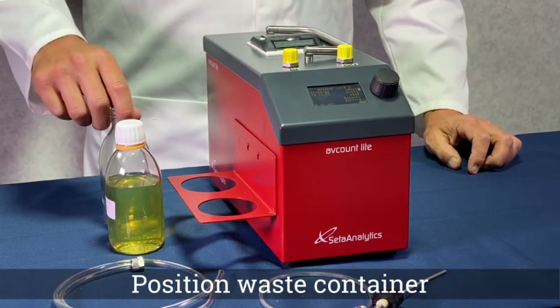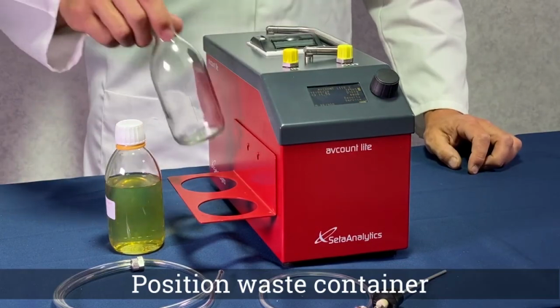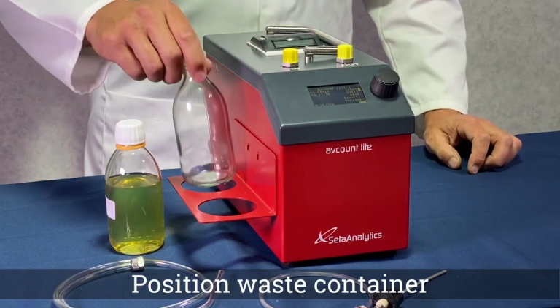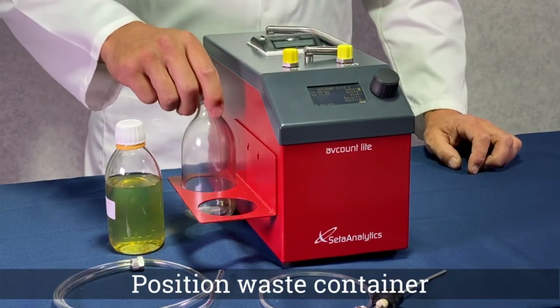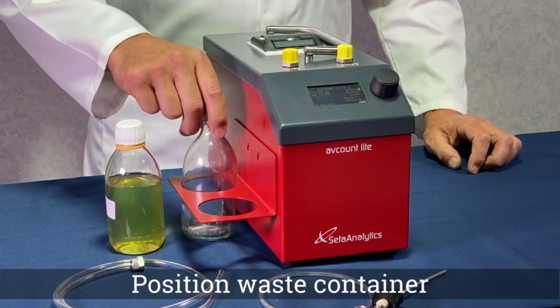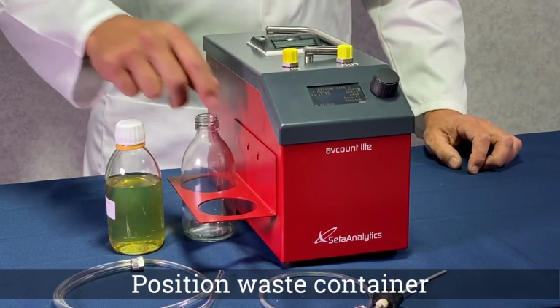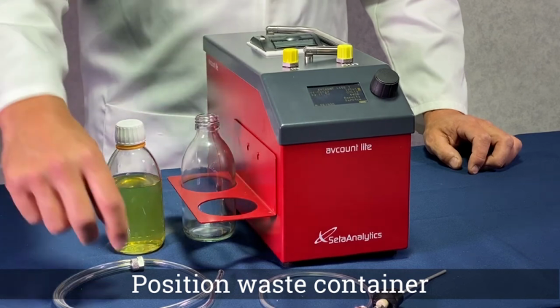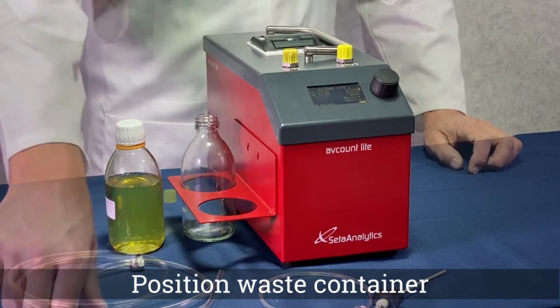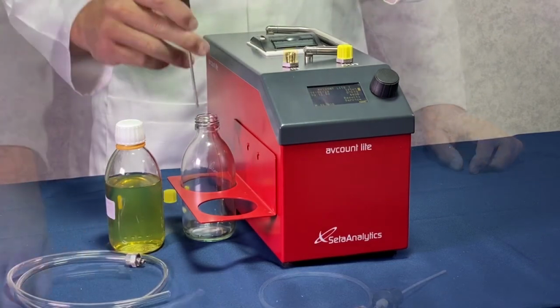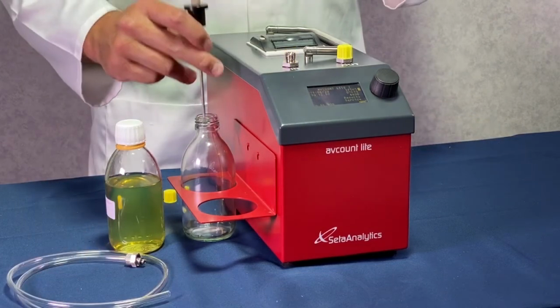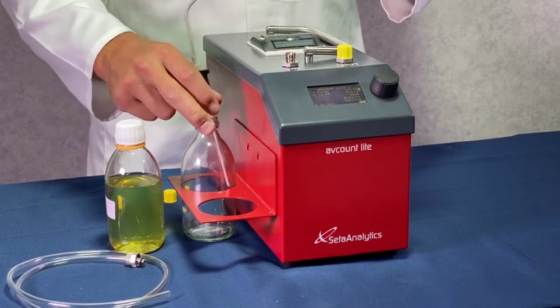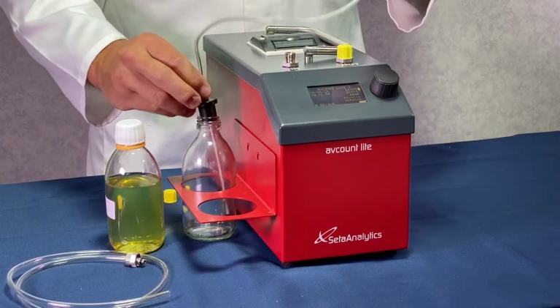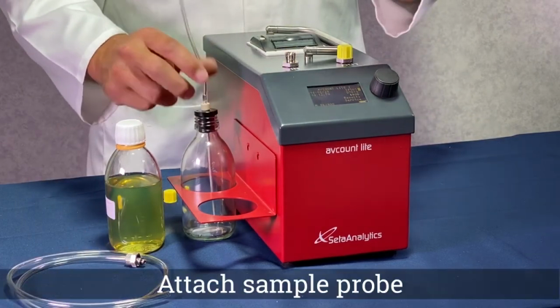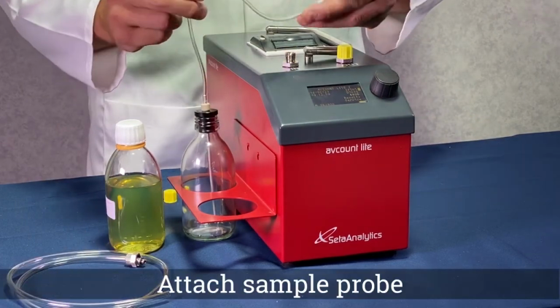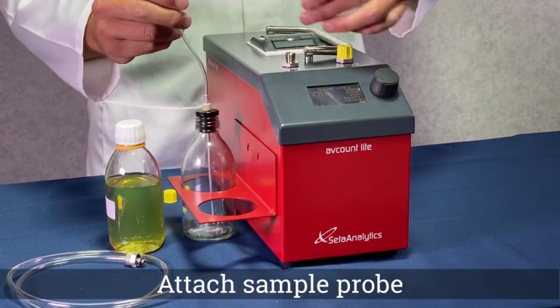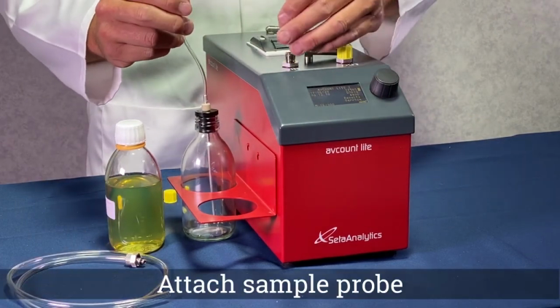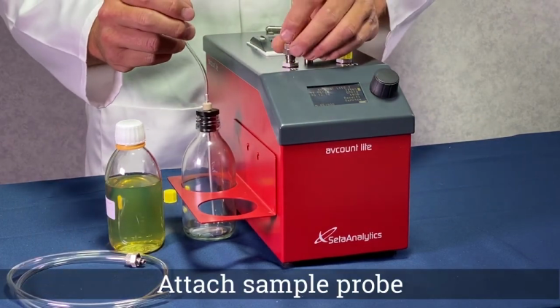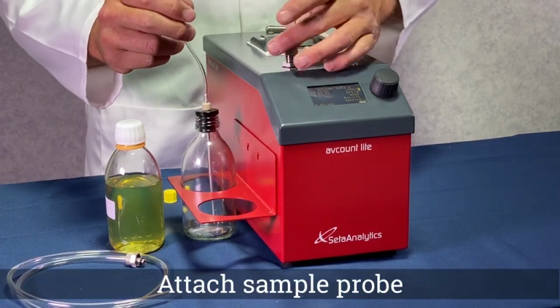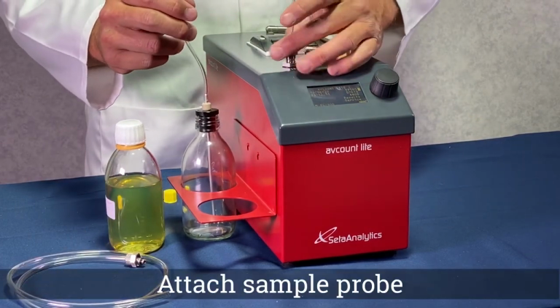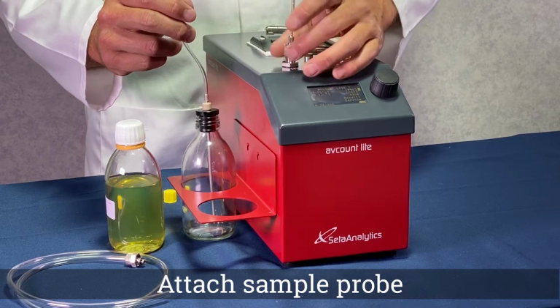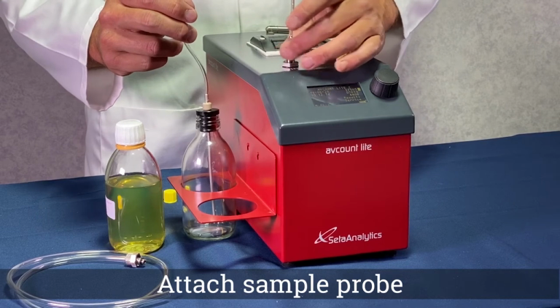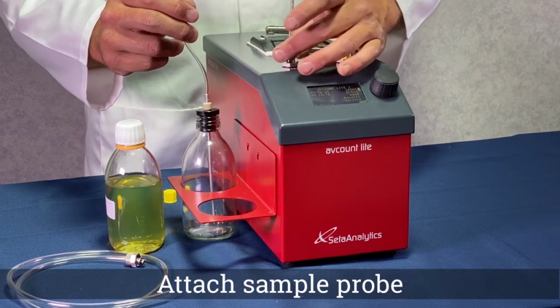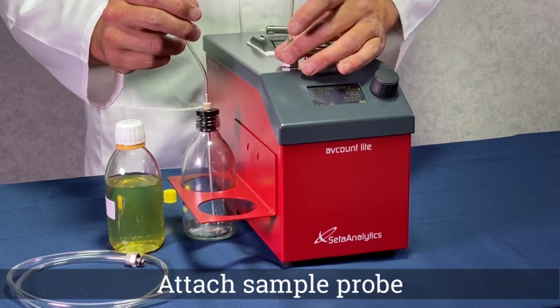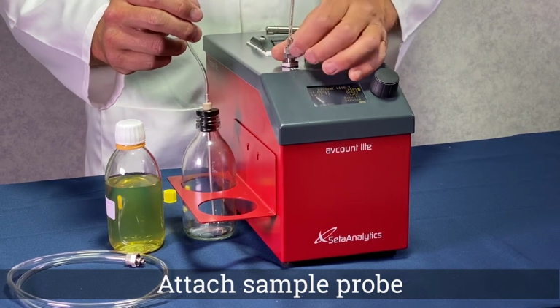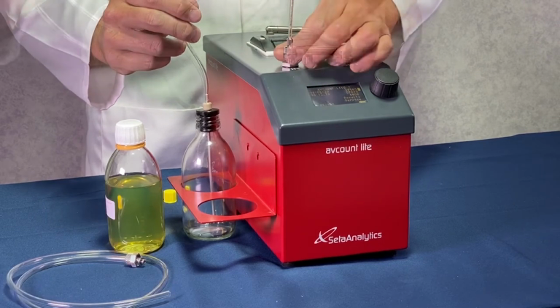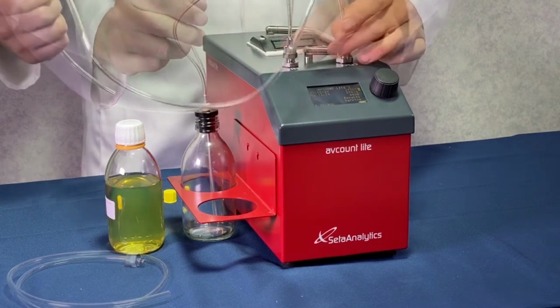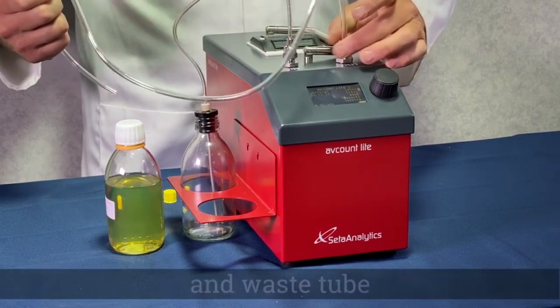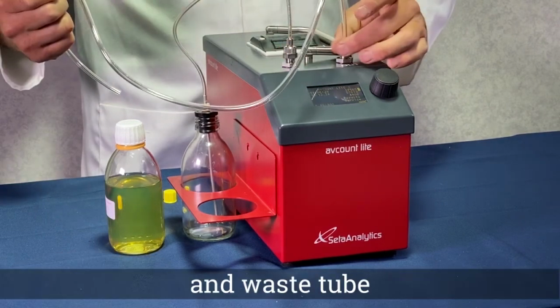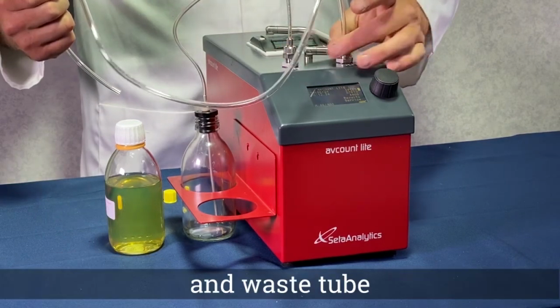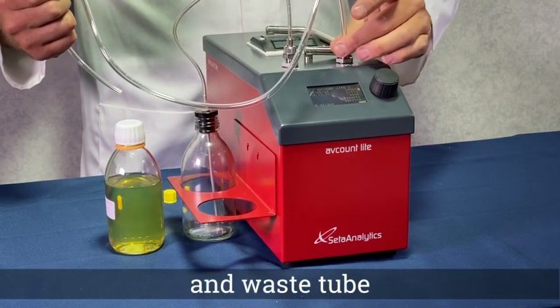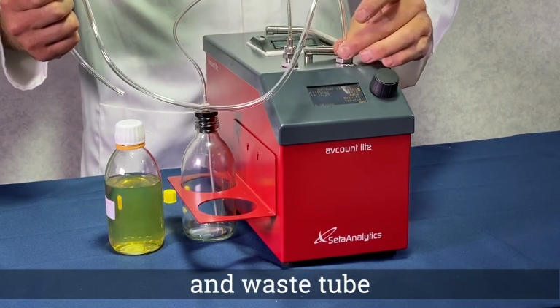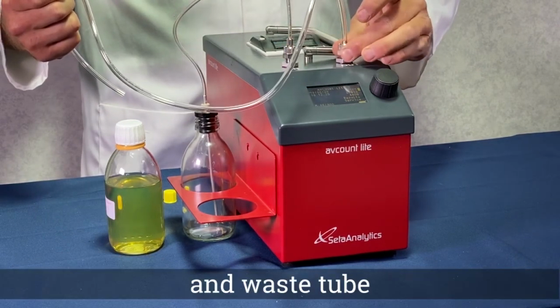Position the waste container, attach the sample probe and store in the waste container to avoid contamination, and then attach the waste tube.